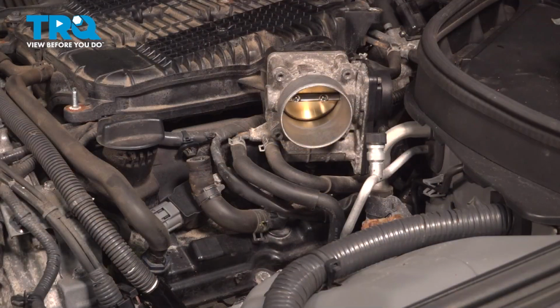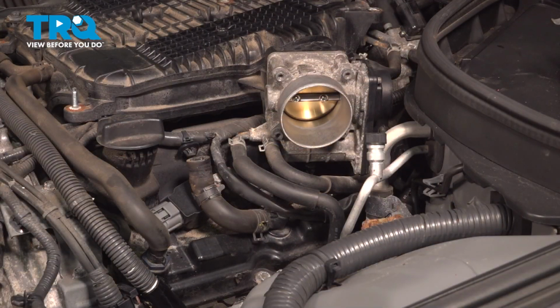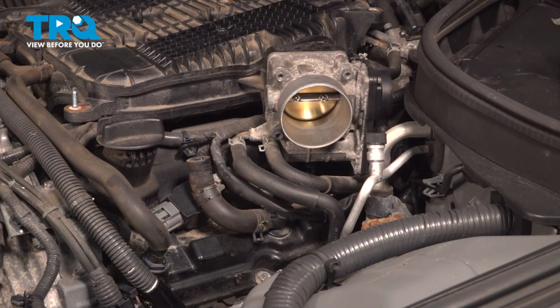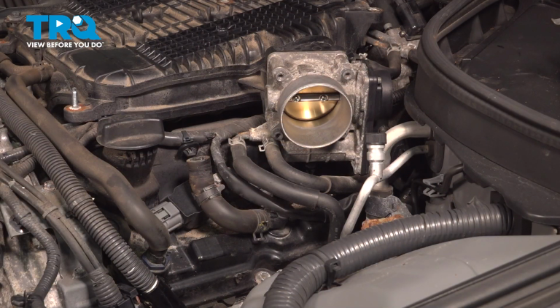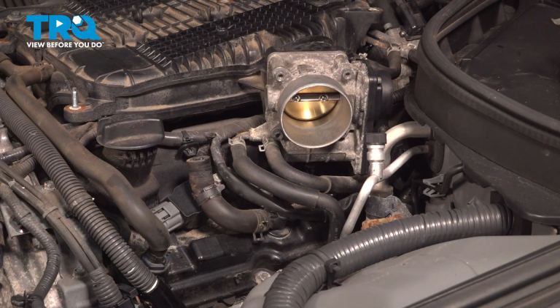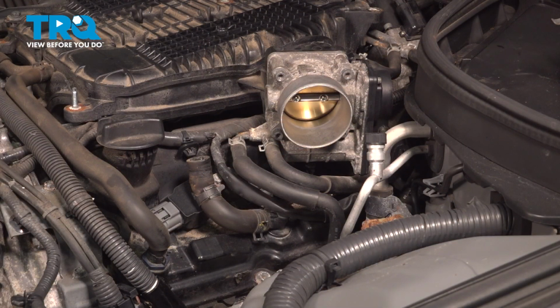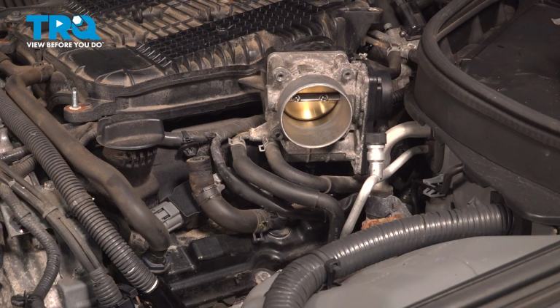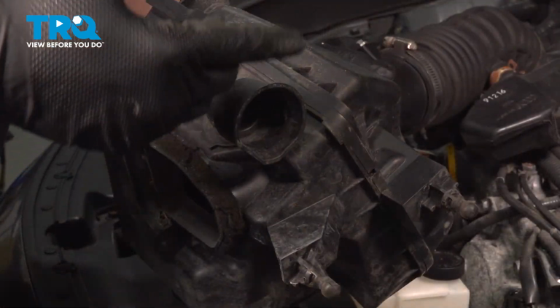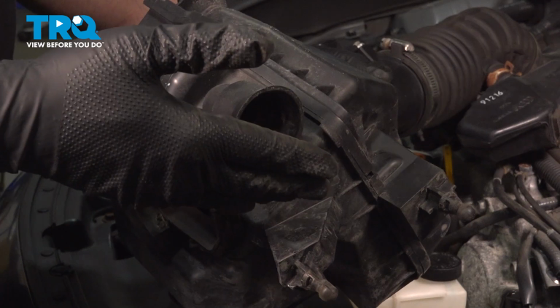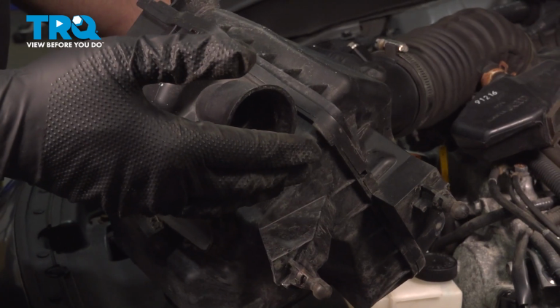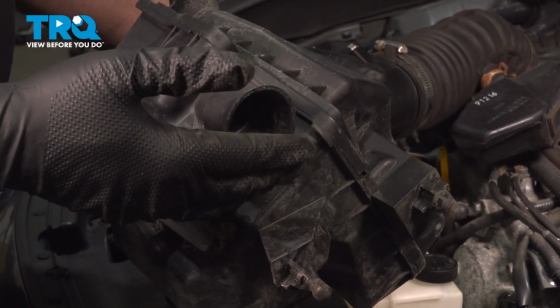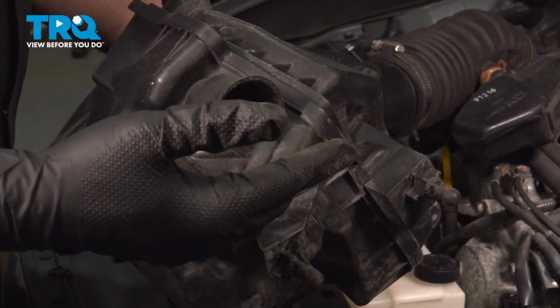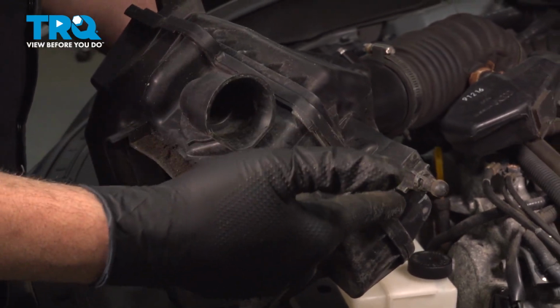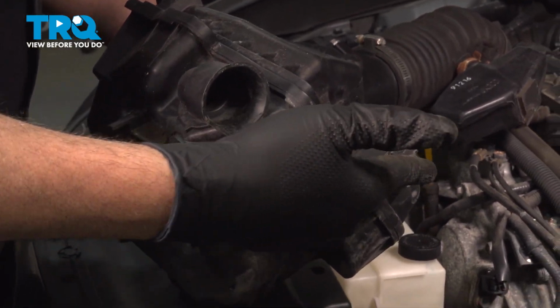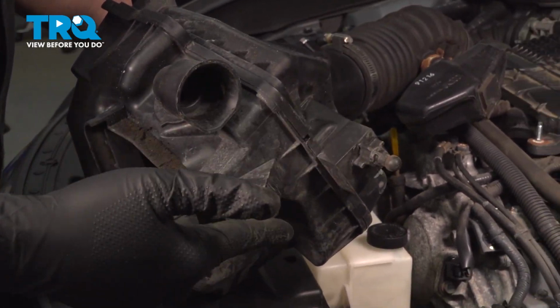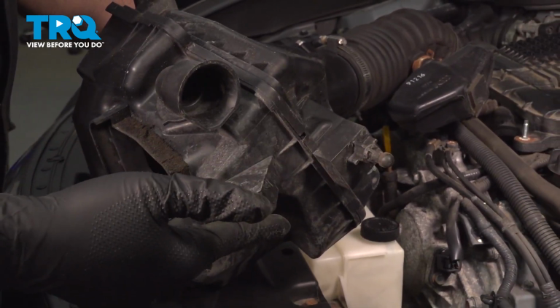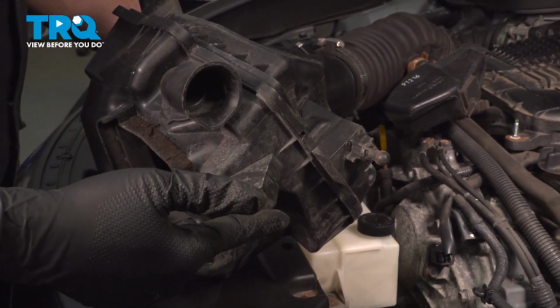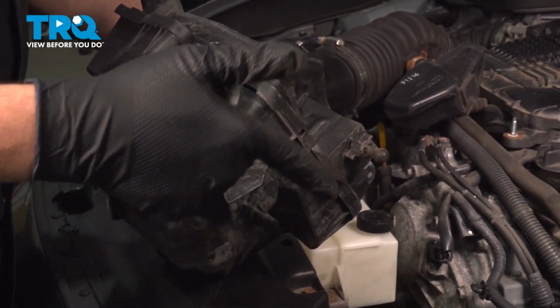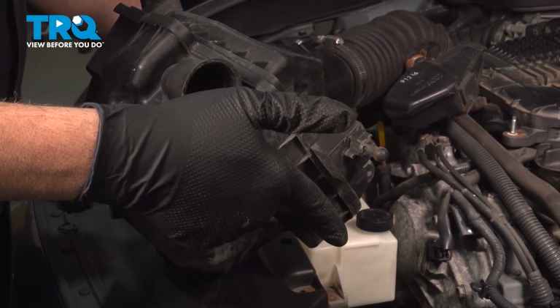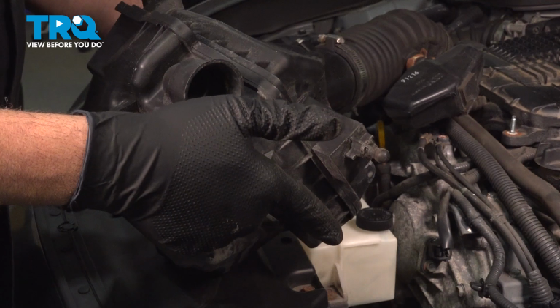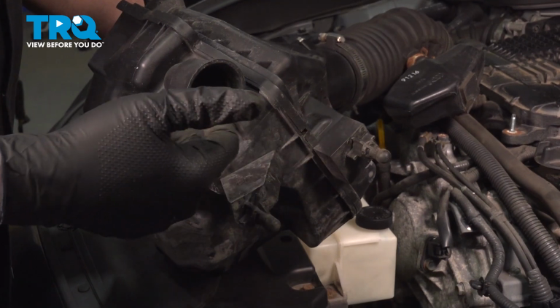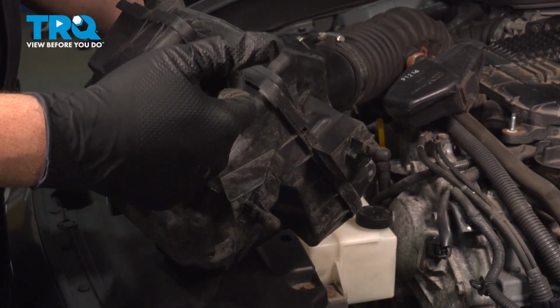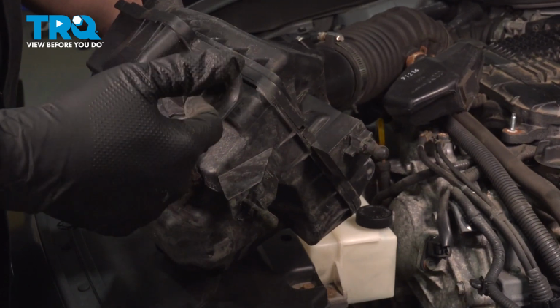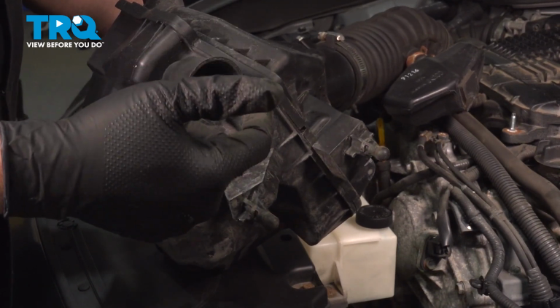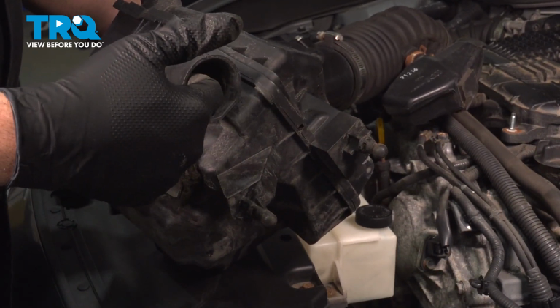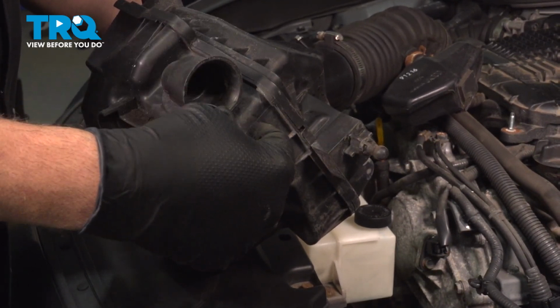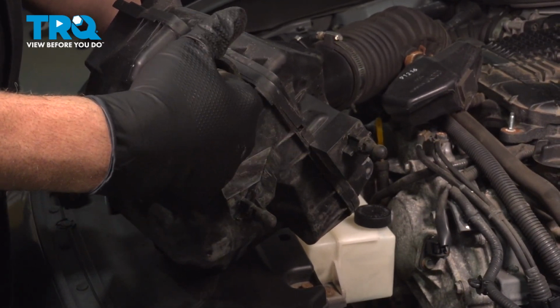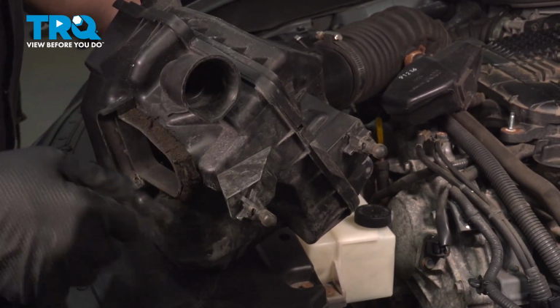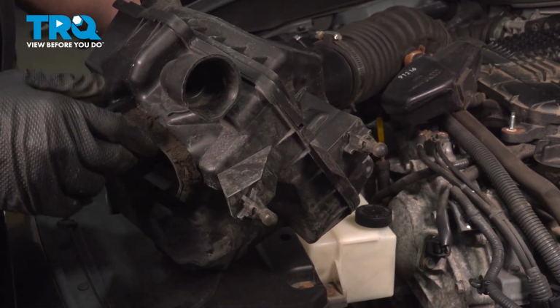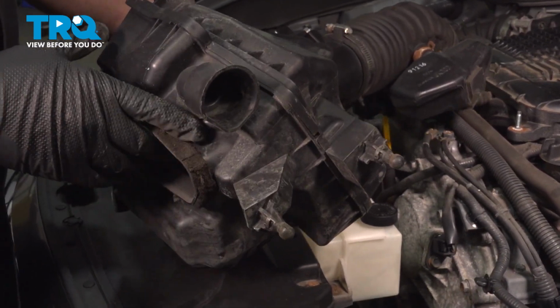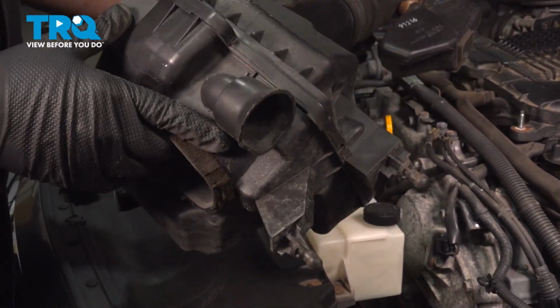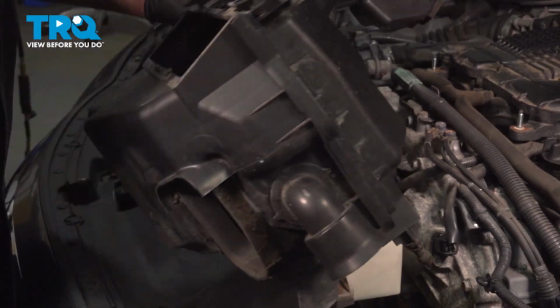At this point, repeat this process for the other five spark plugs. When installing the air intake box, pay attention to the two posts that need to go into the rubber grommets in the frame area, and make sure the tube mates up and locks into position as you install this component.